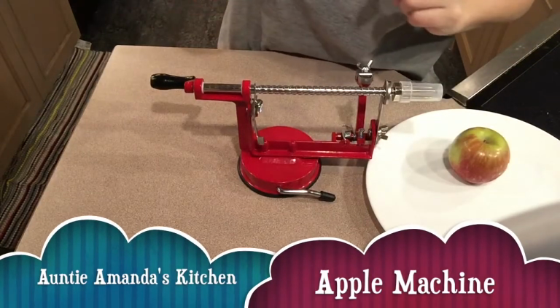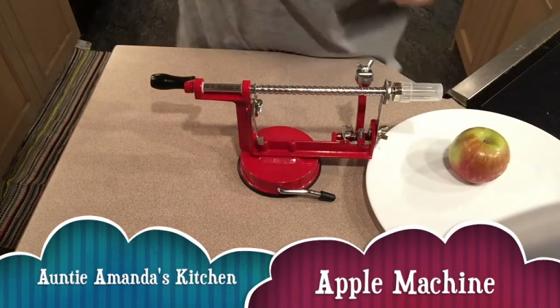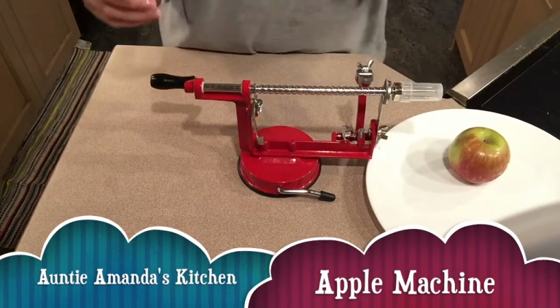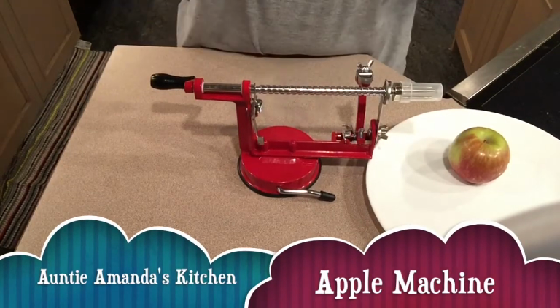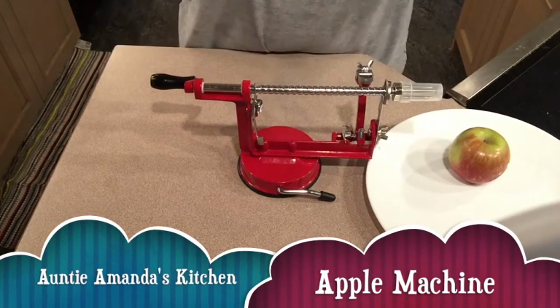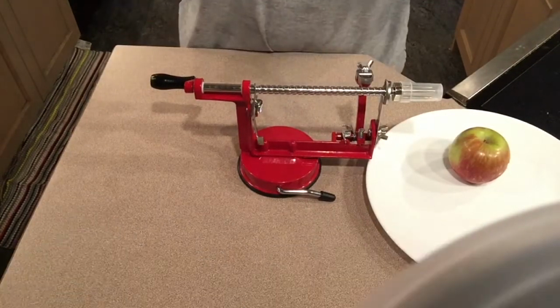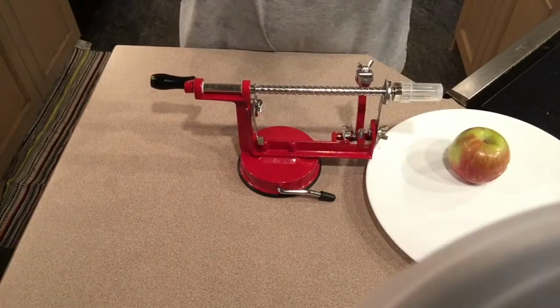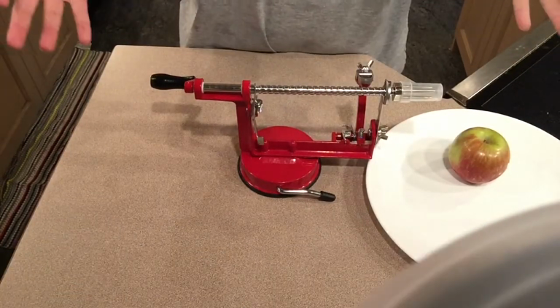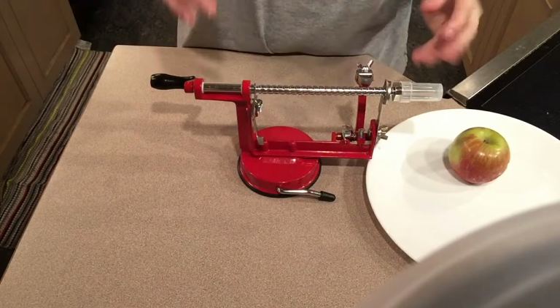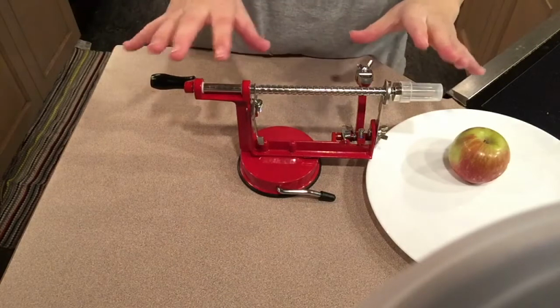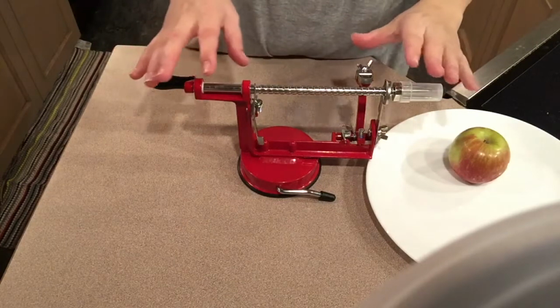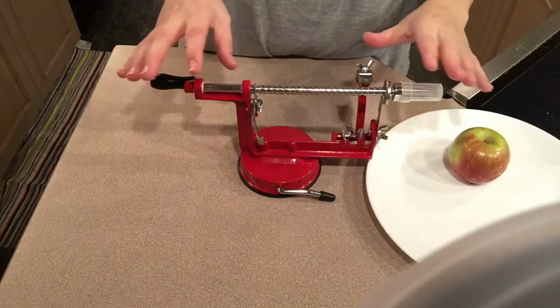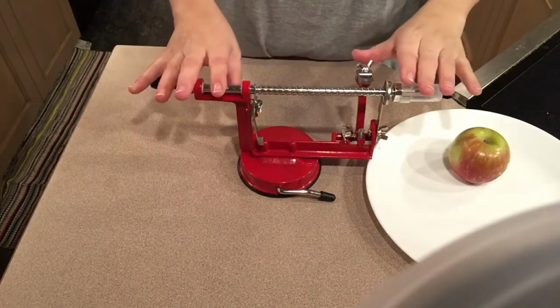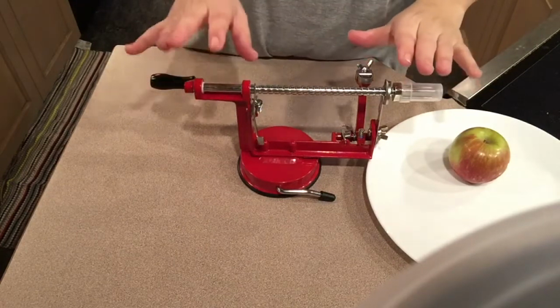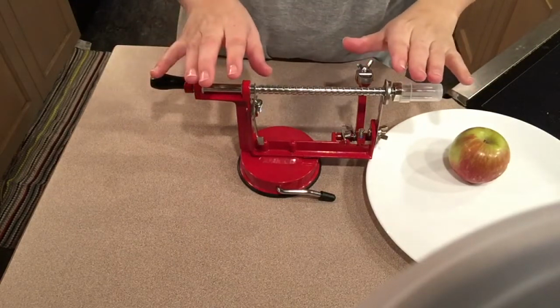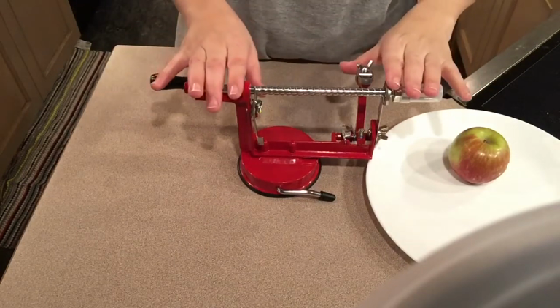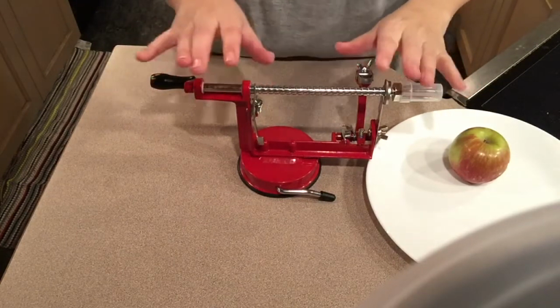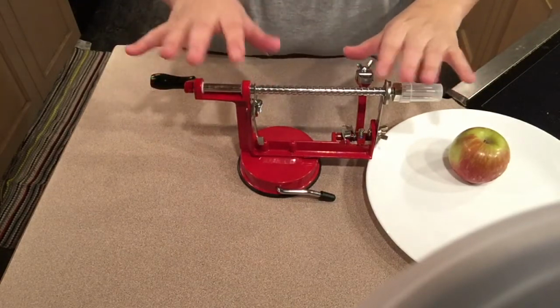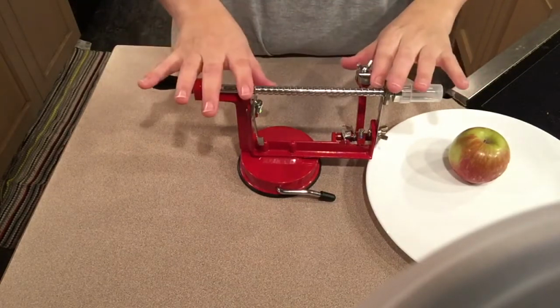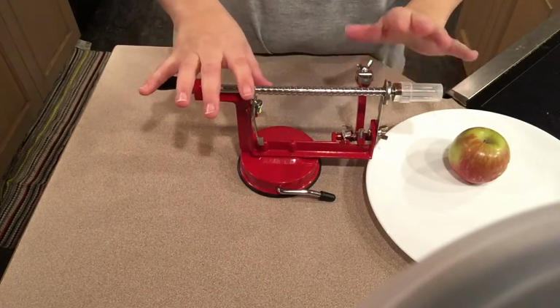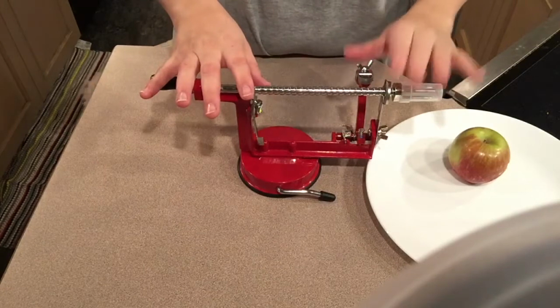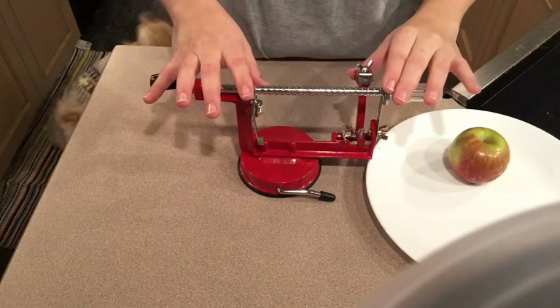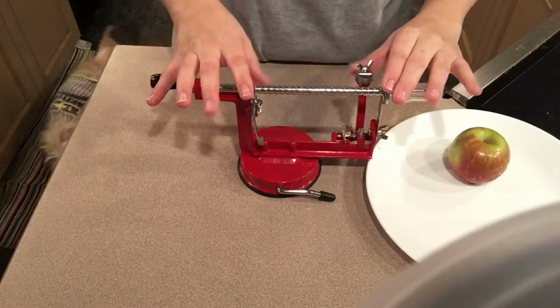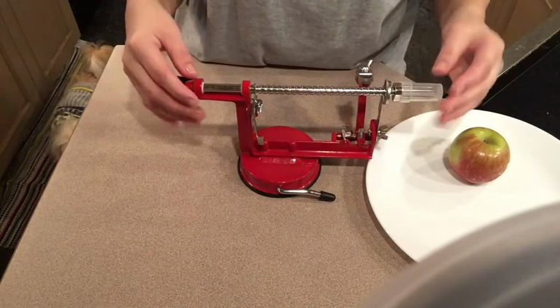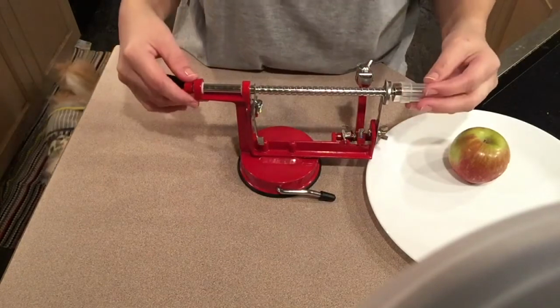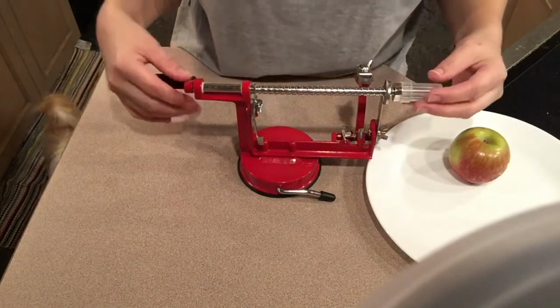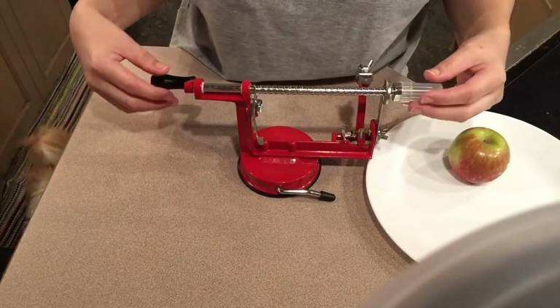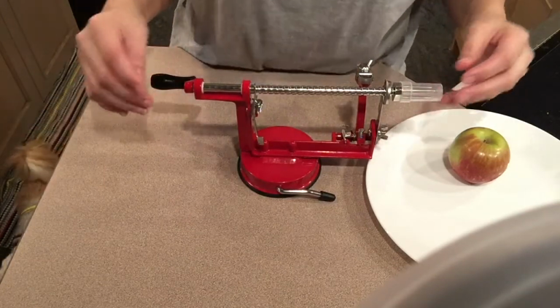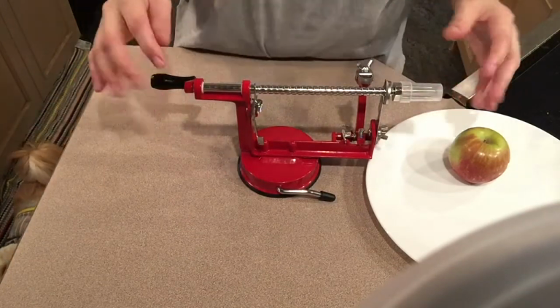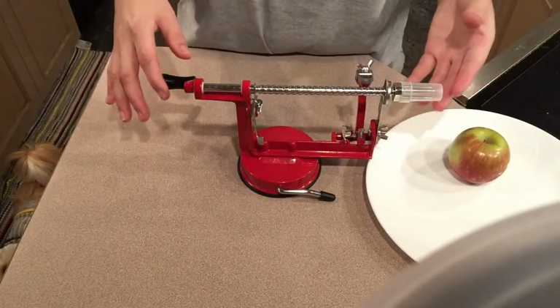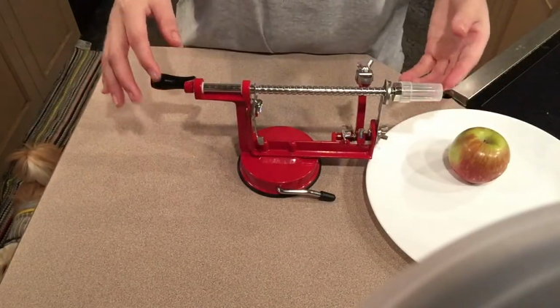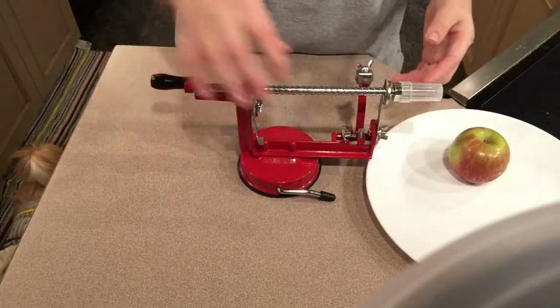Hello and welcome to Auntie Amanda's Kitchen. Today I just wanted to share with you an apple corer and peeler all done in the same machine. This is actually called the apple machine, and I'm going to show you how it works.